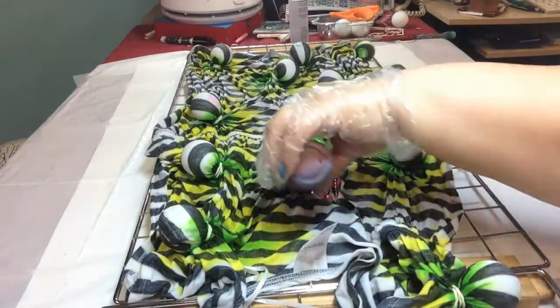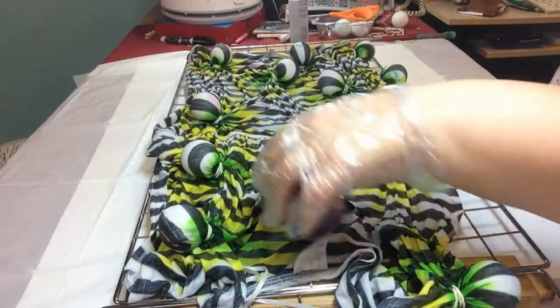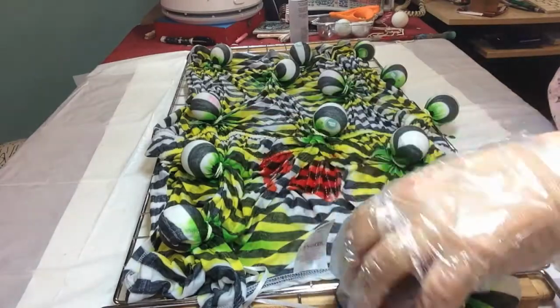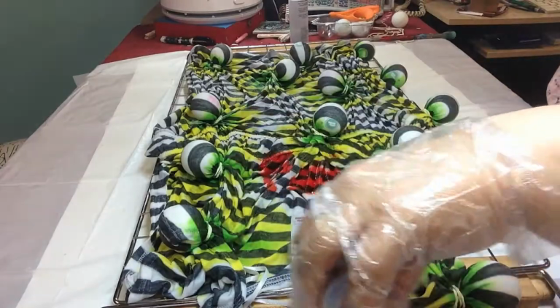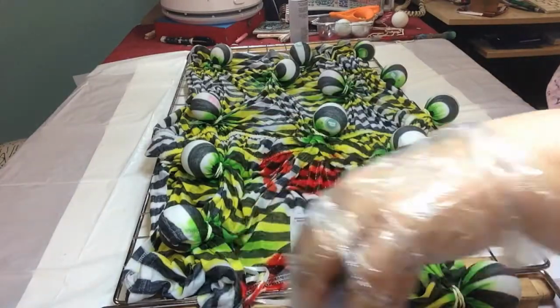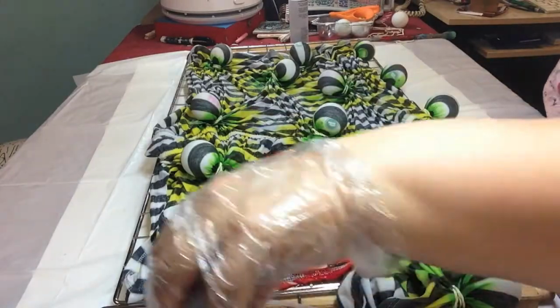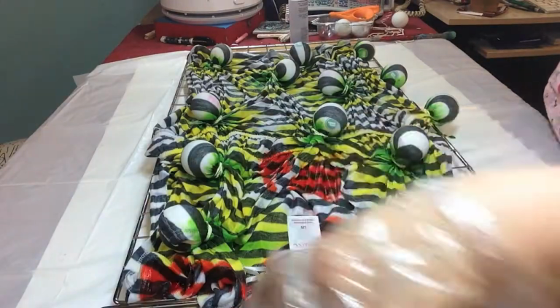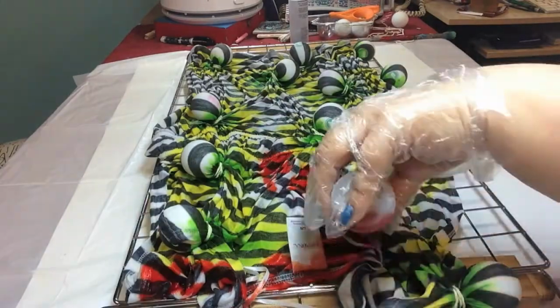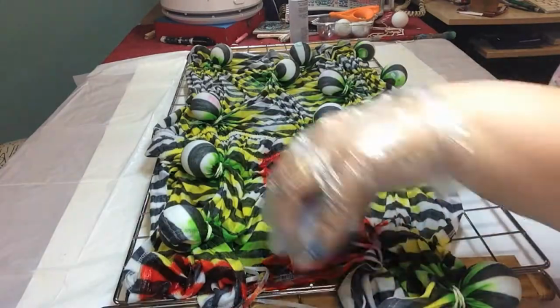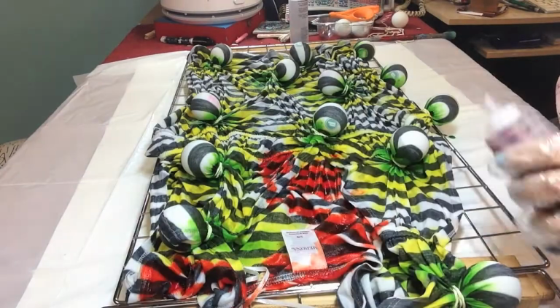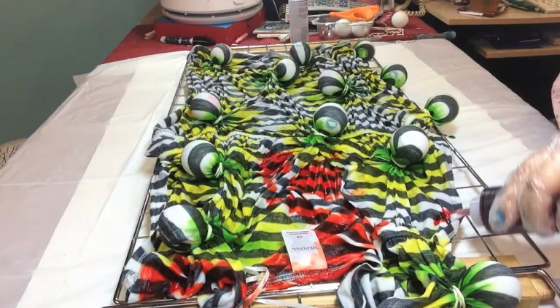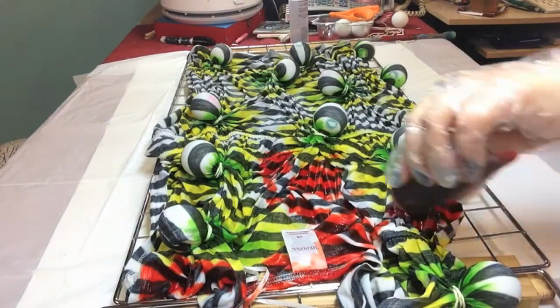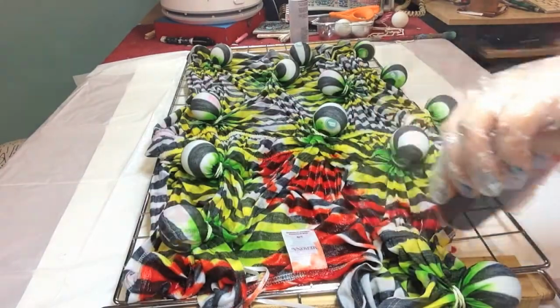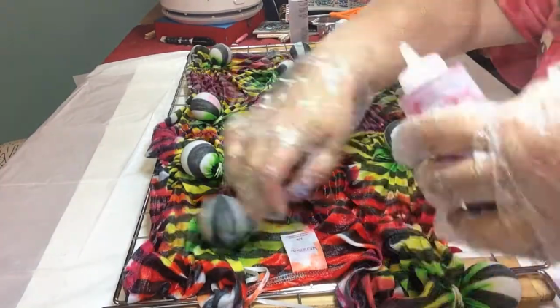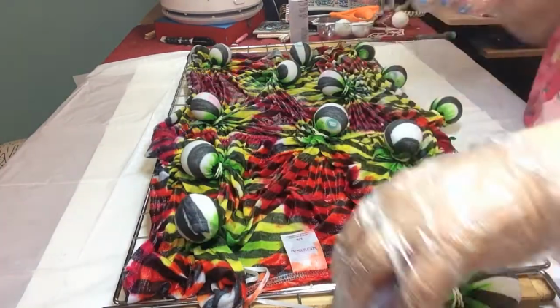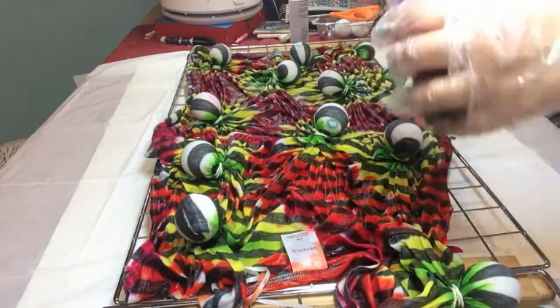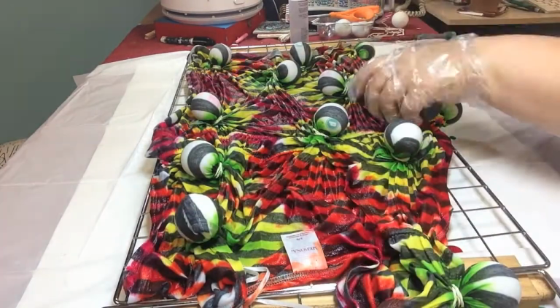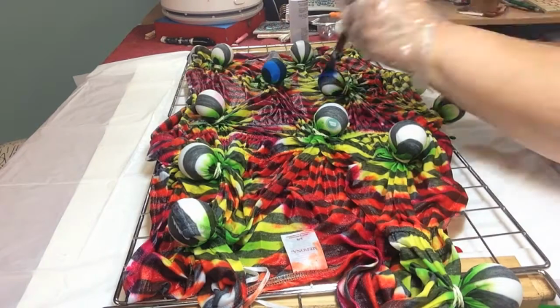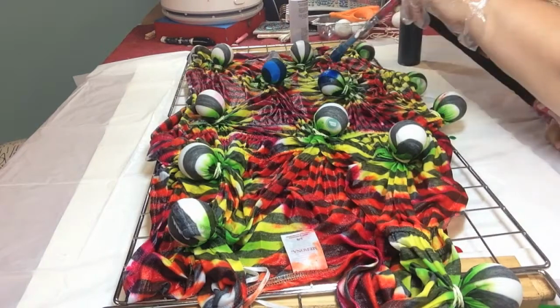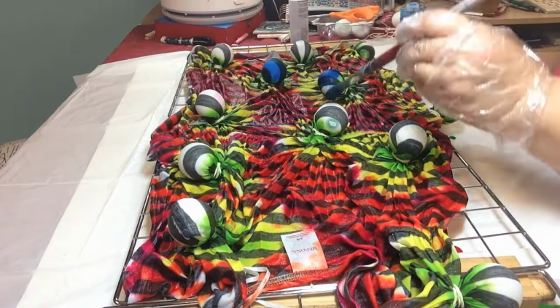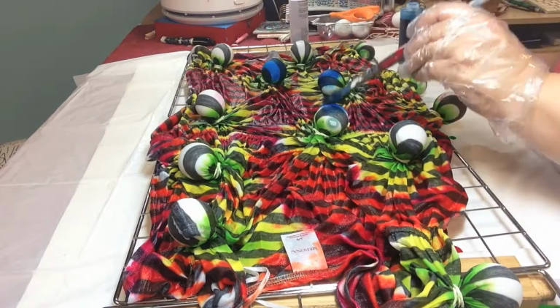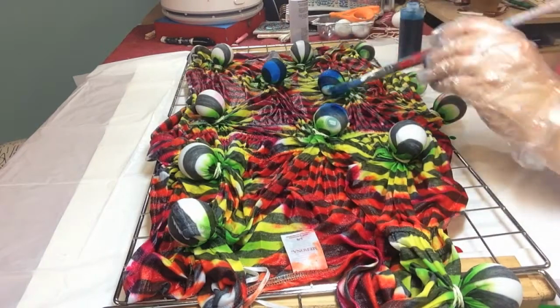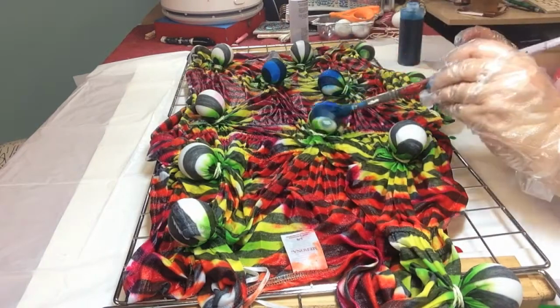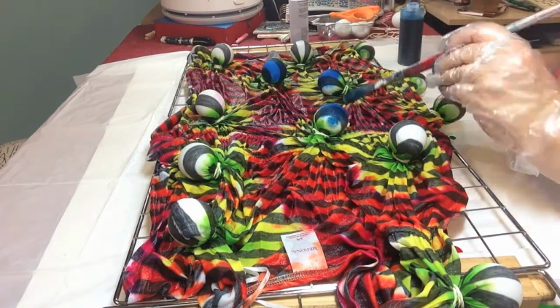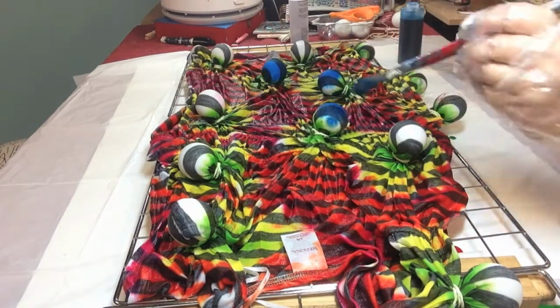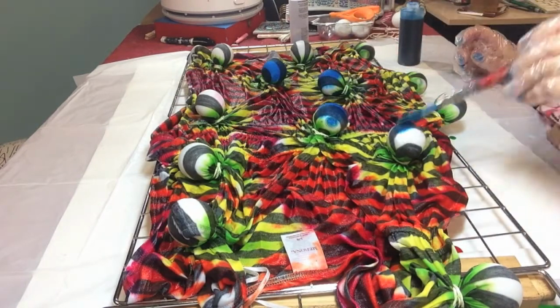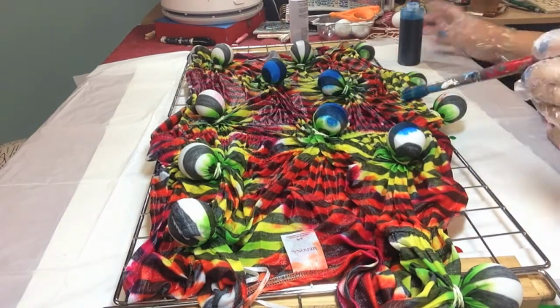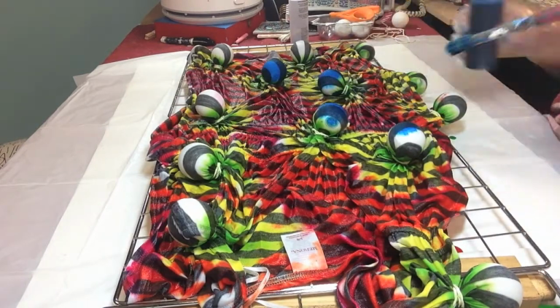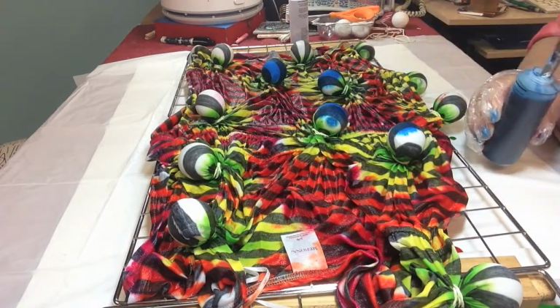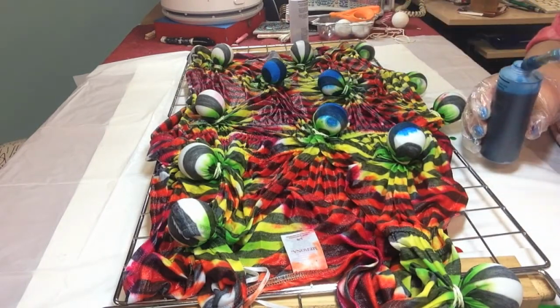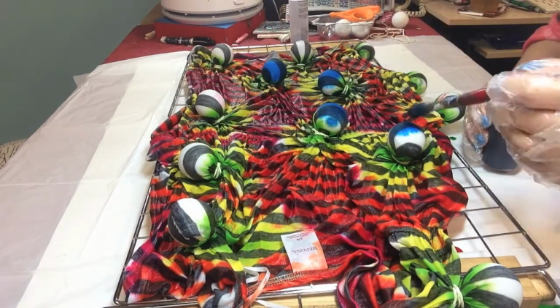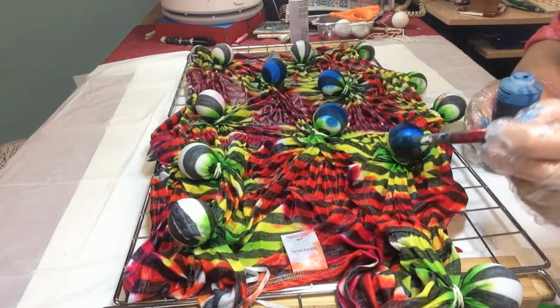First I added green around the balls and then red, orange, and yellow, and then I painted the tops blue.